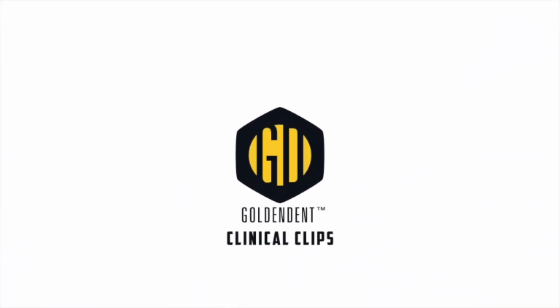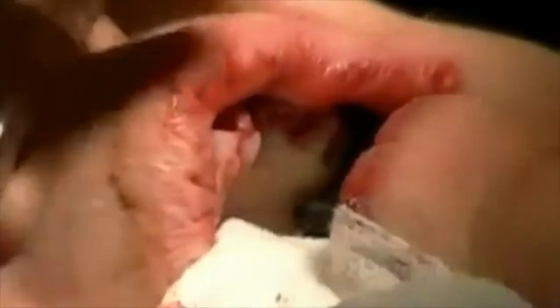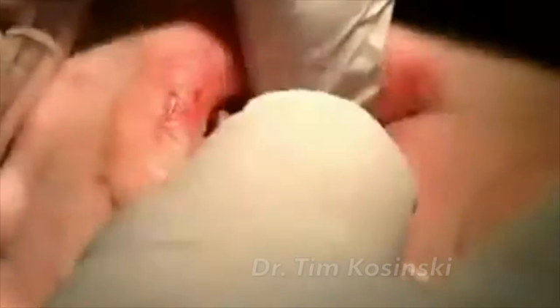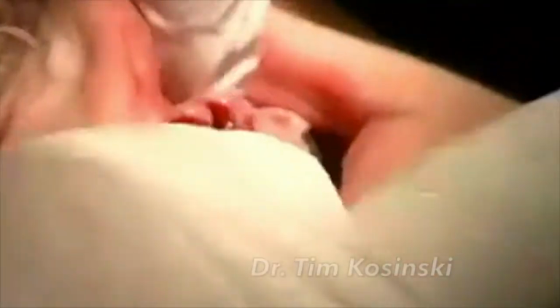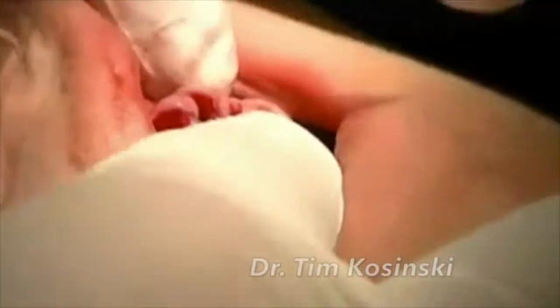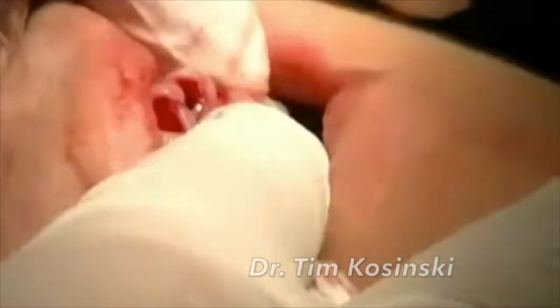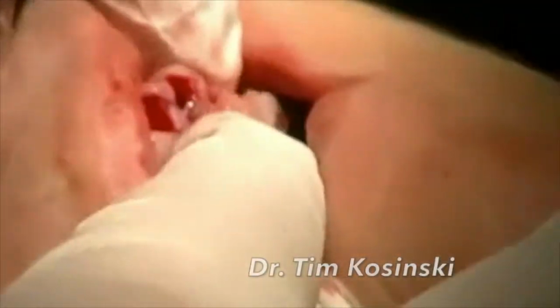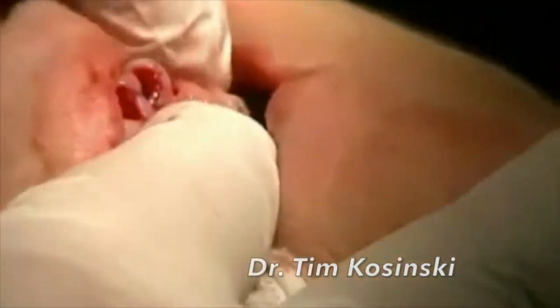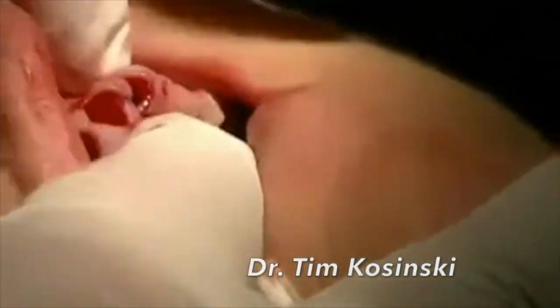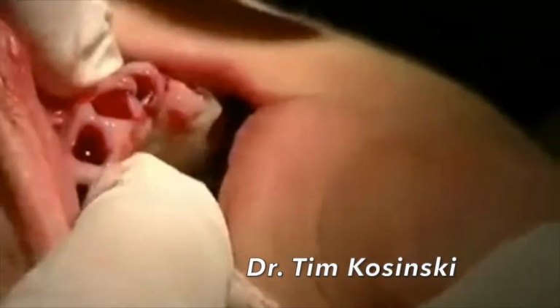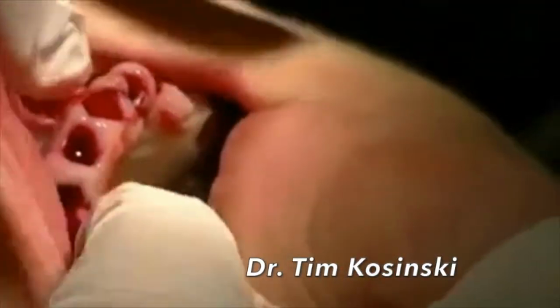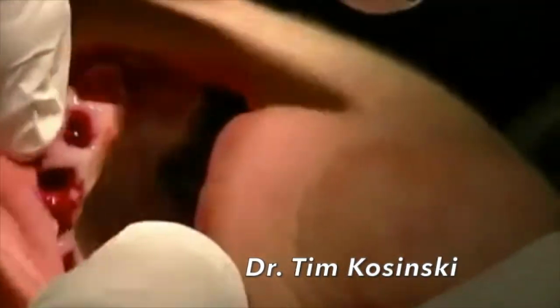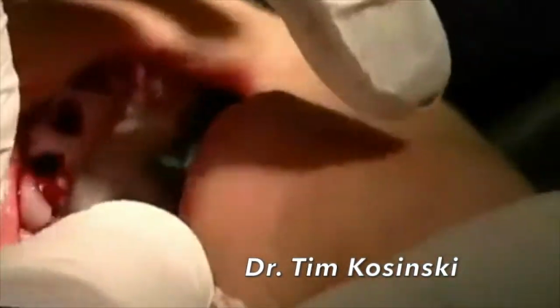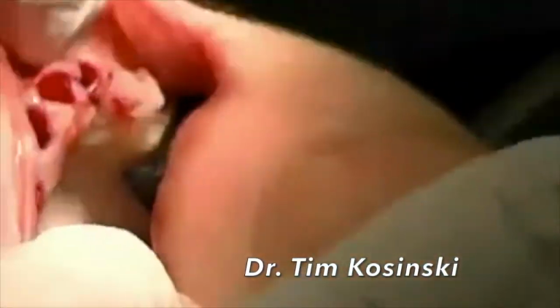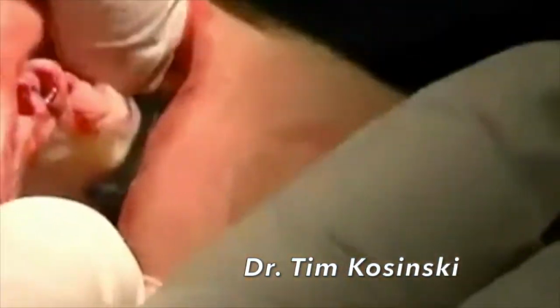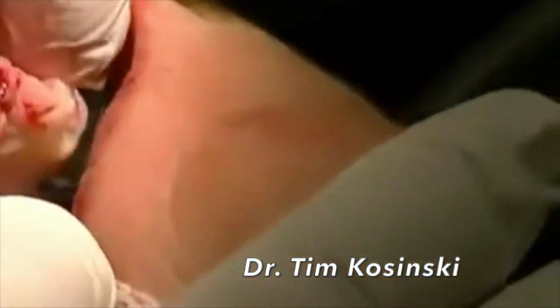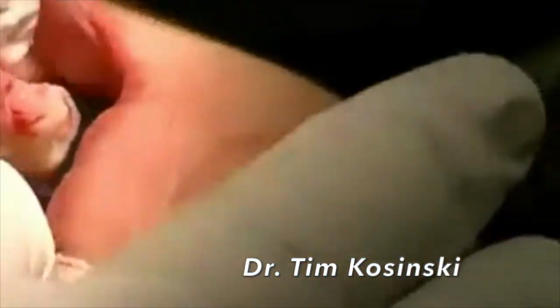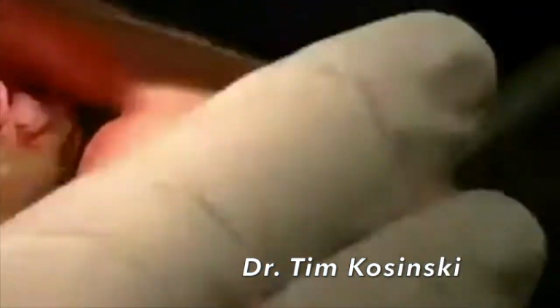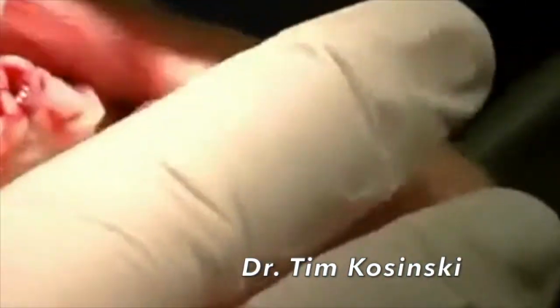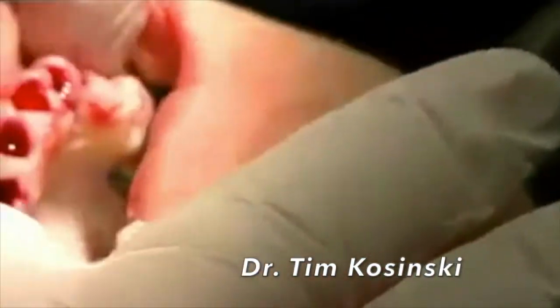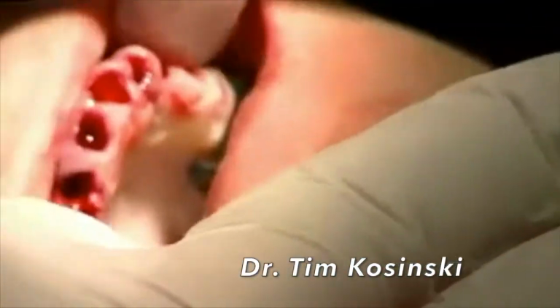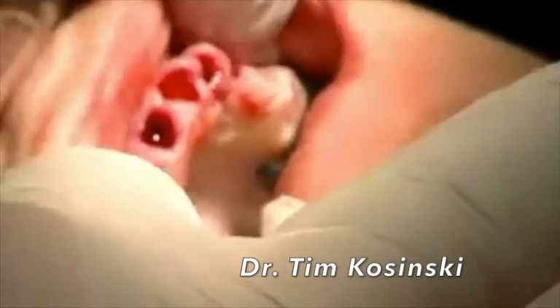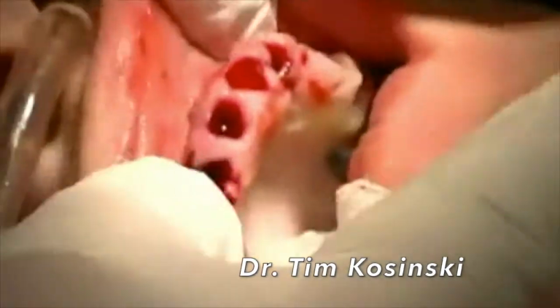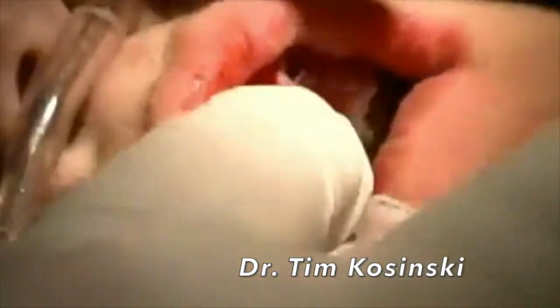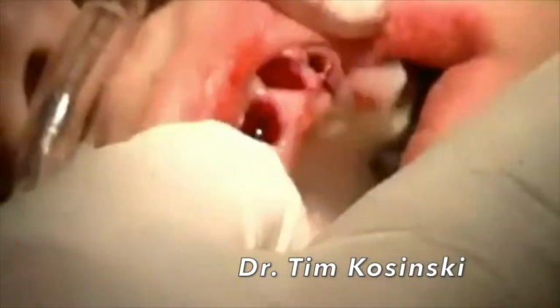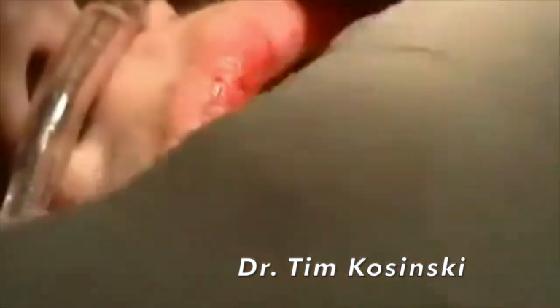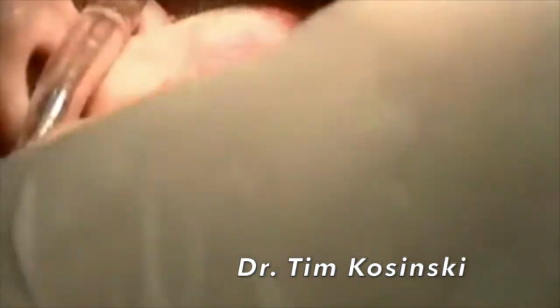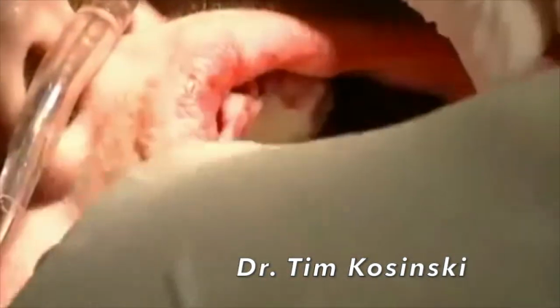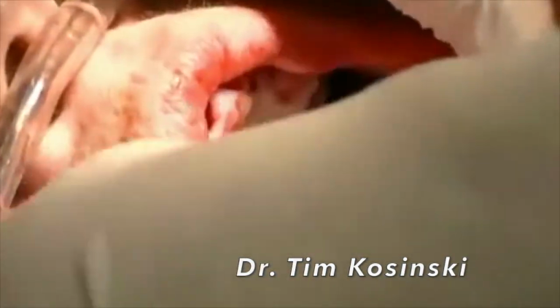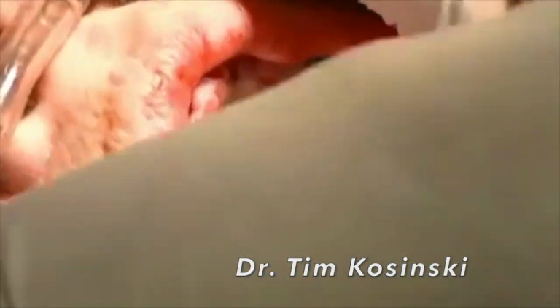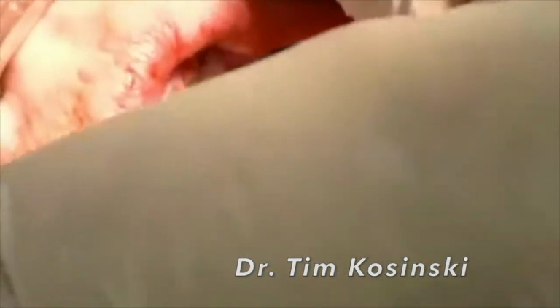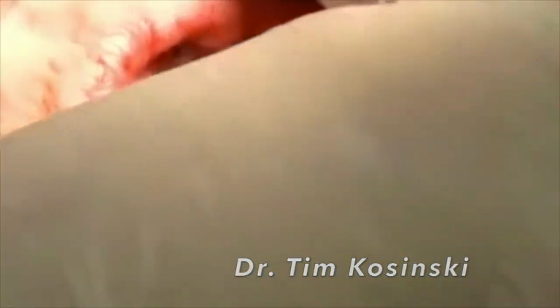At this point, the buccal plates are intact, and we're going to take our radiographs to make sure that everything is good, and then we'll go and remove the bottom teeth.